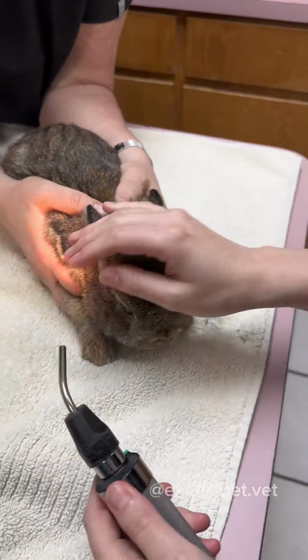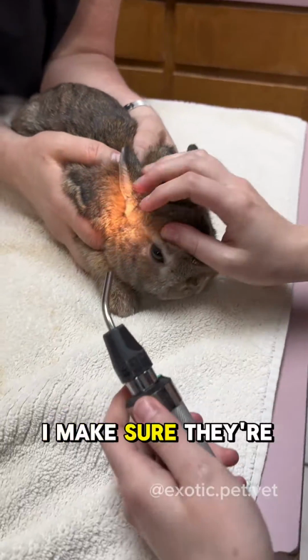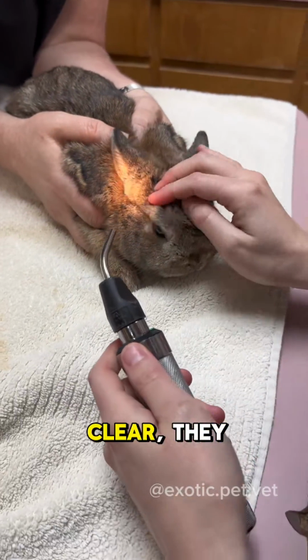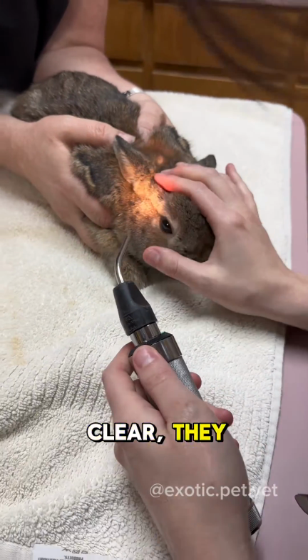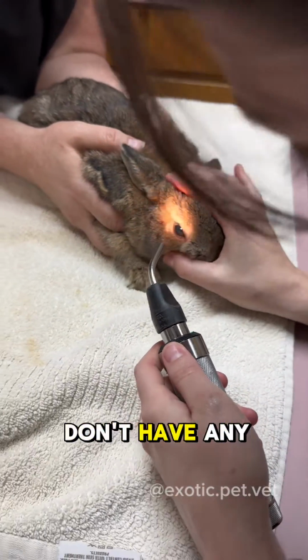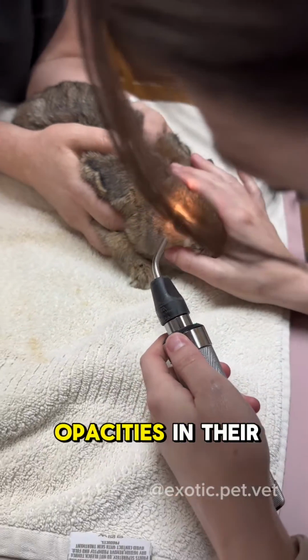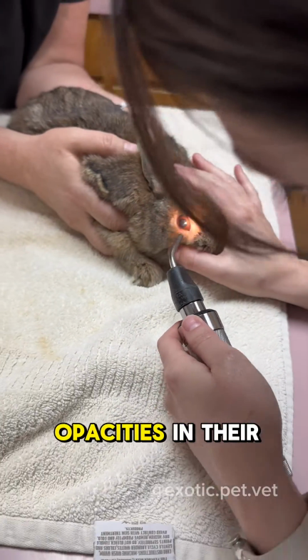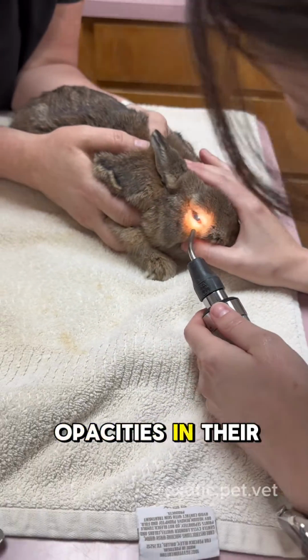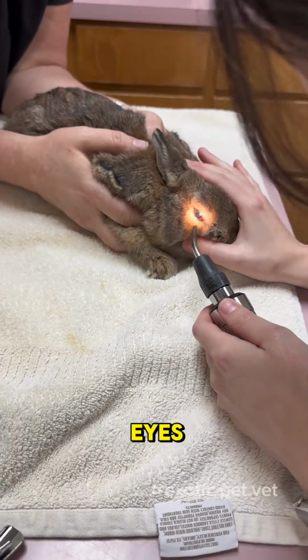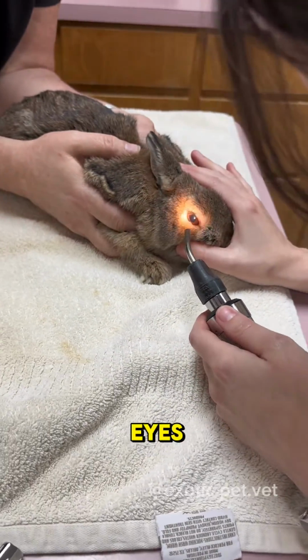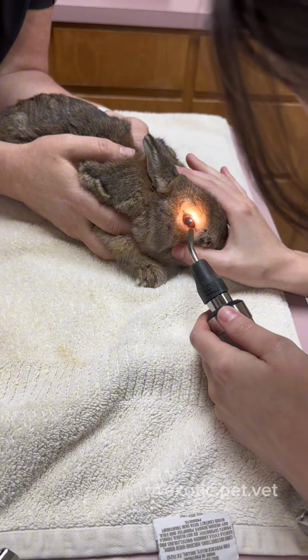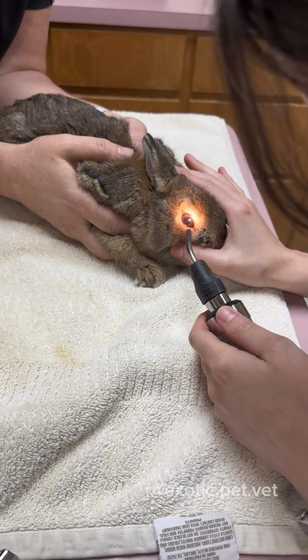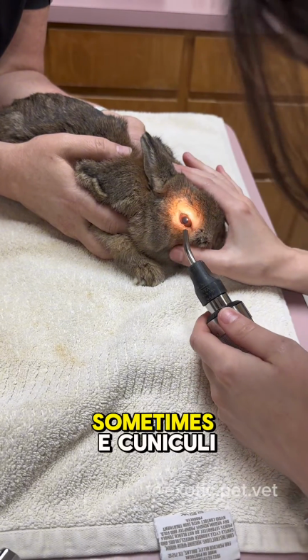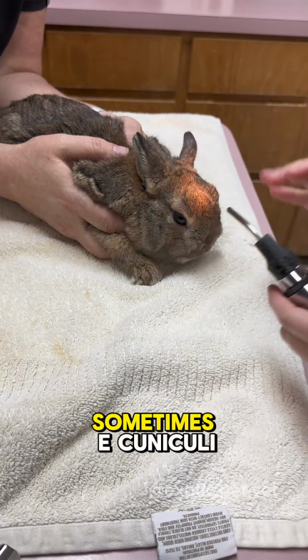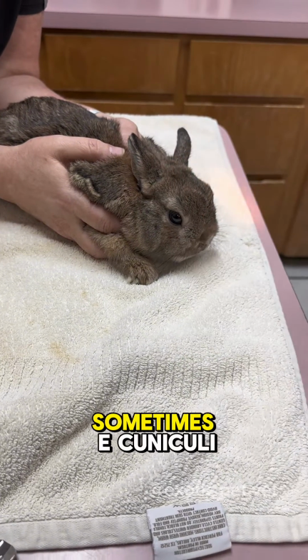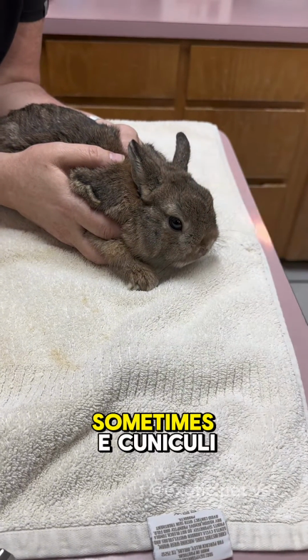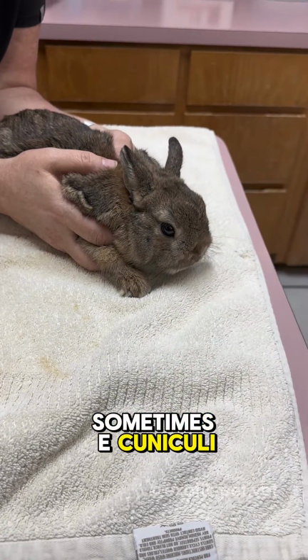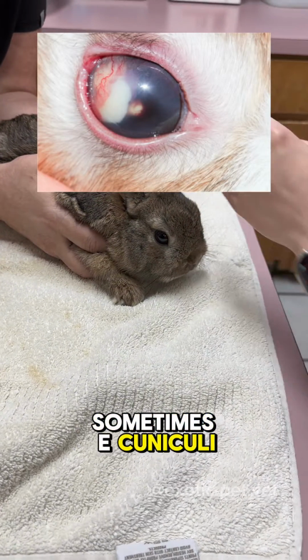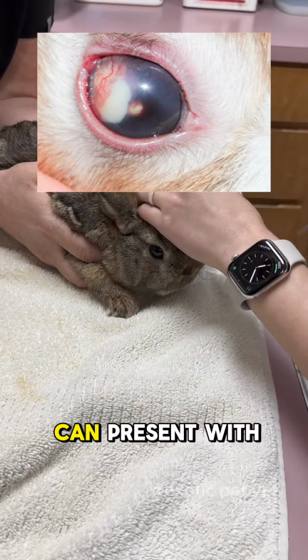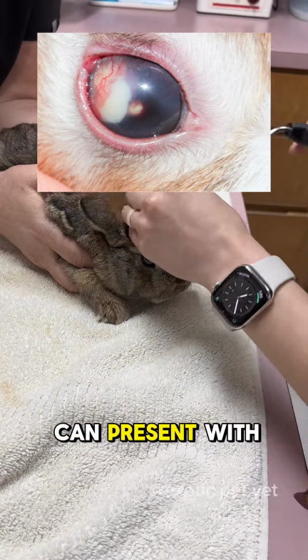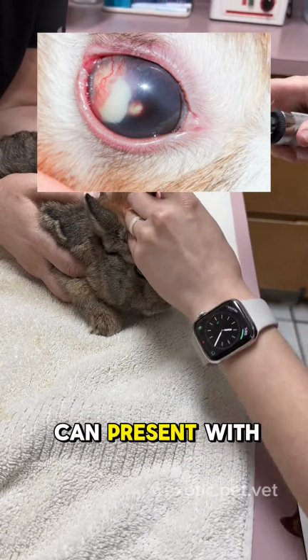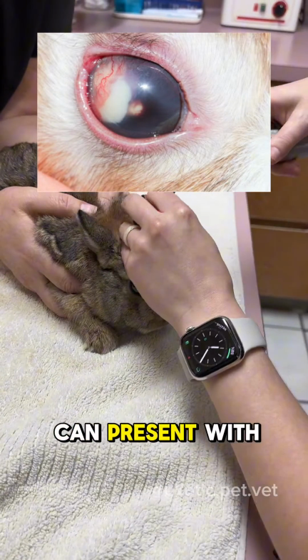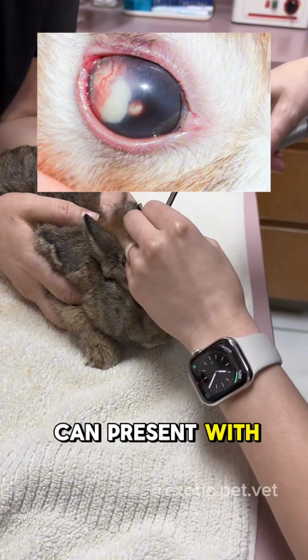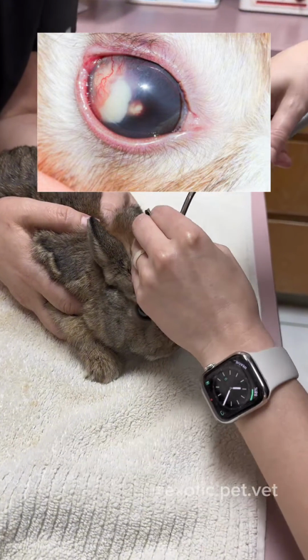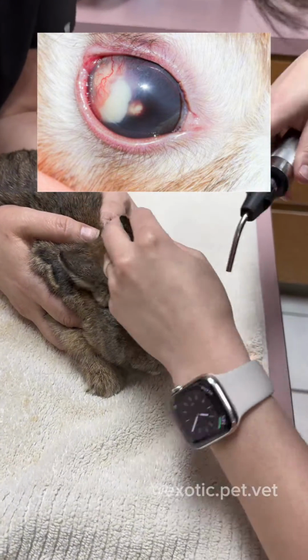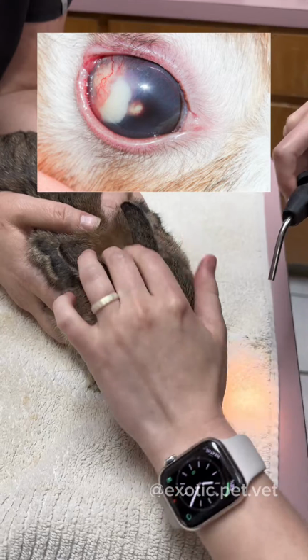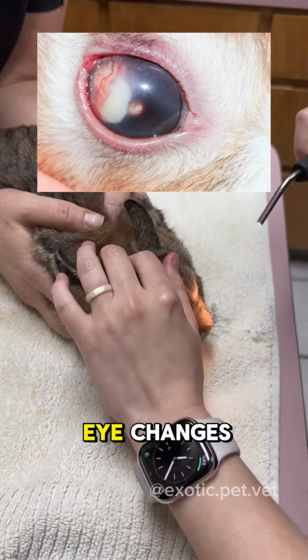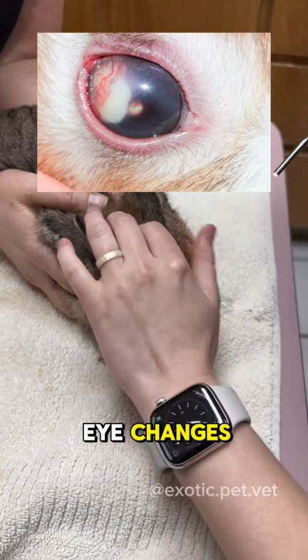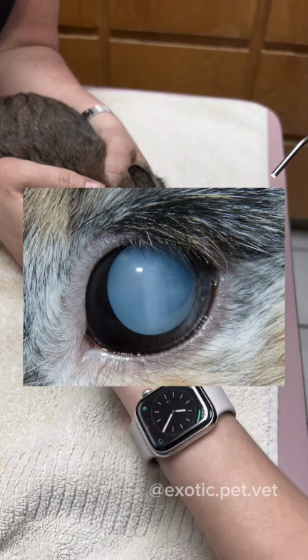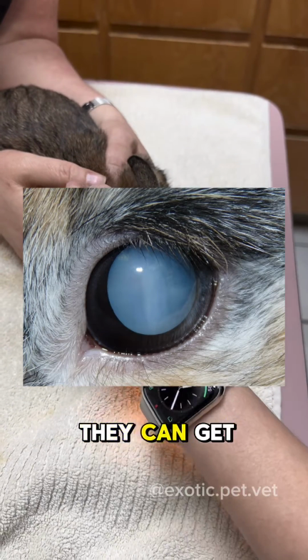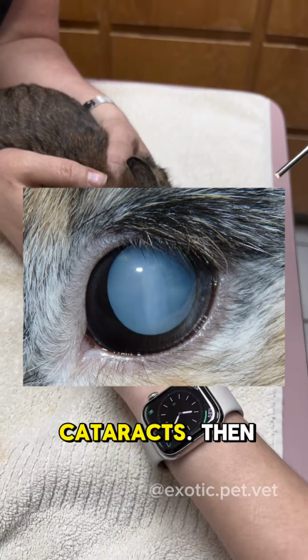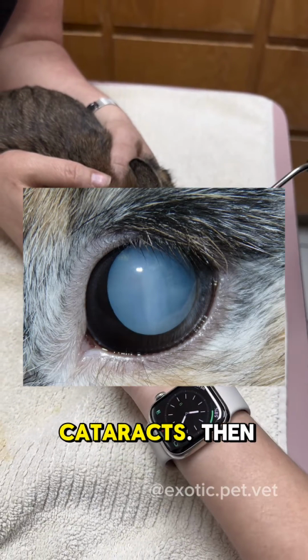Make sure they're clear and they don't have any opacities in their eyes. Sometimes e-caniculi can present with eye changes — they can get cataracts.